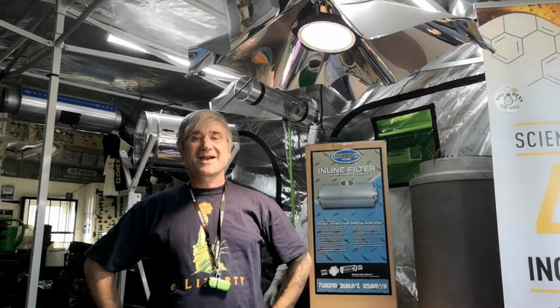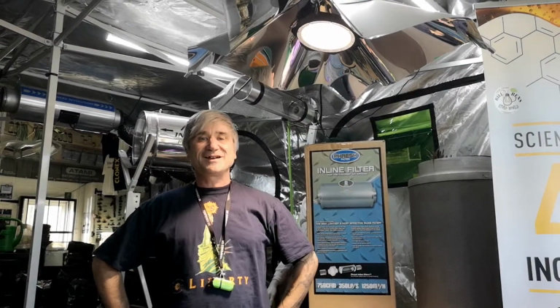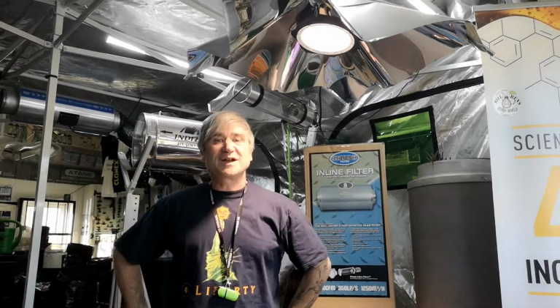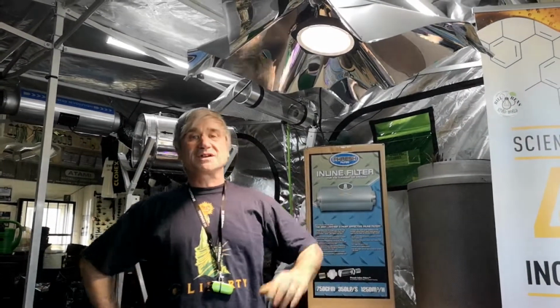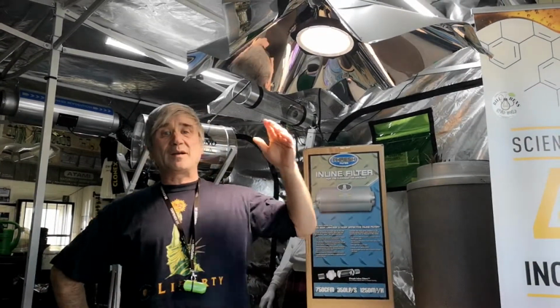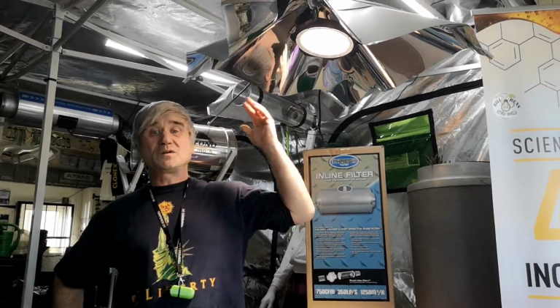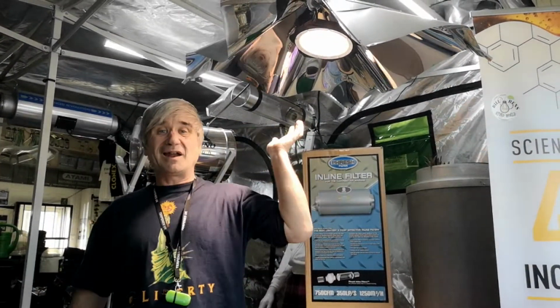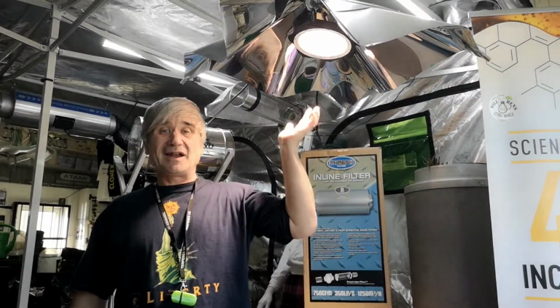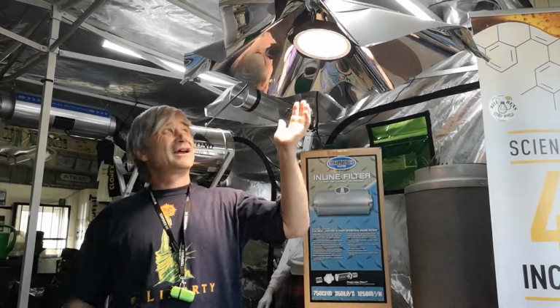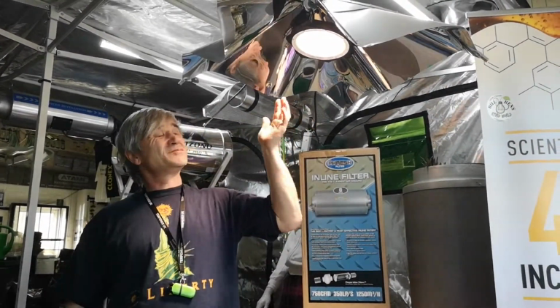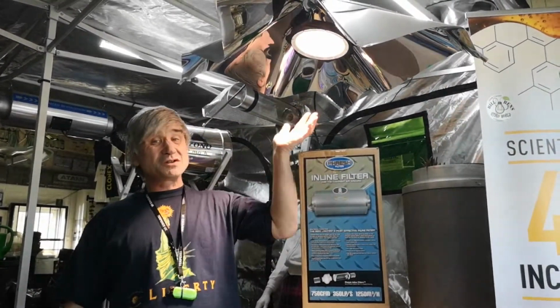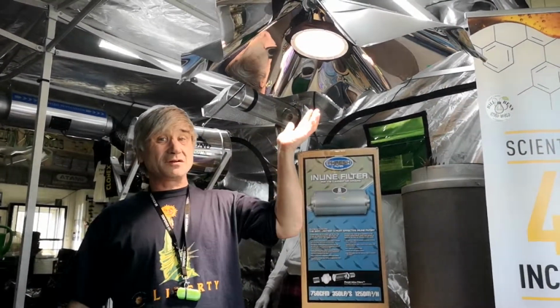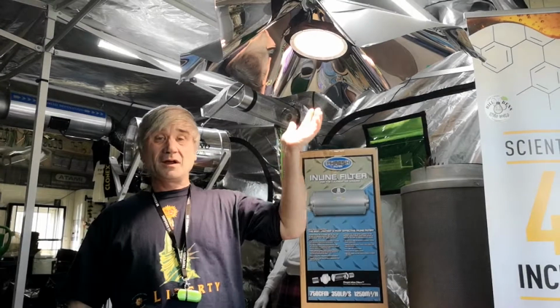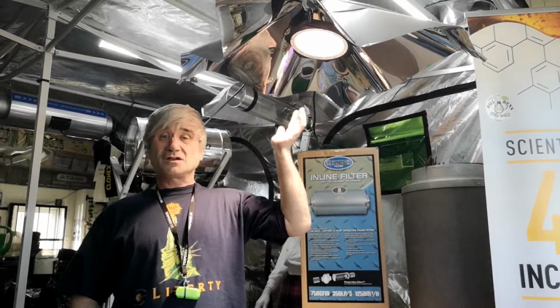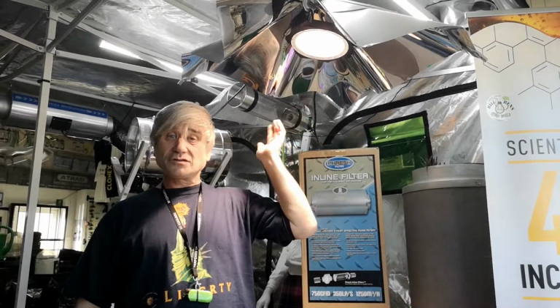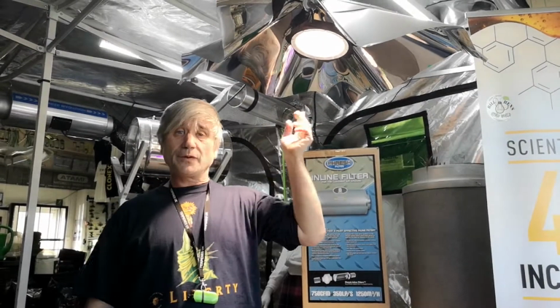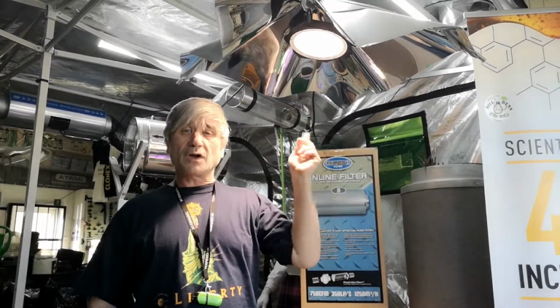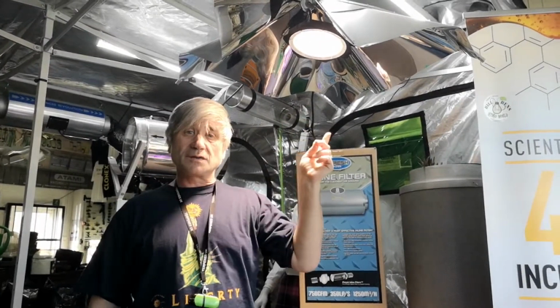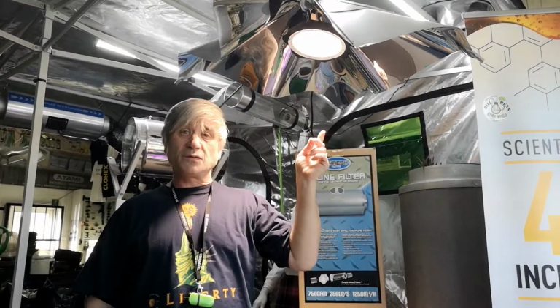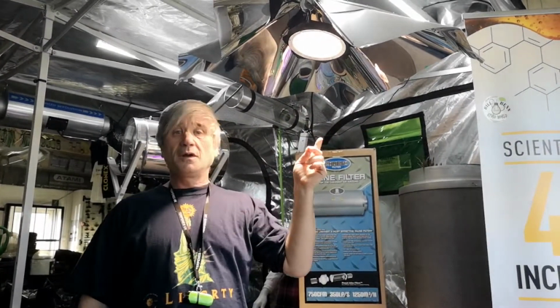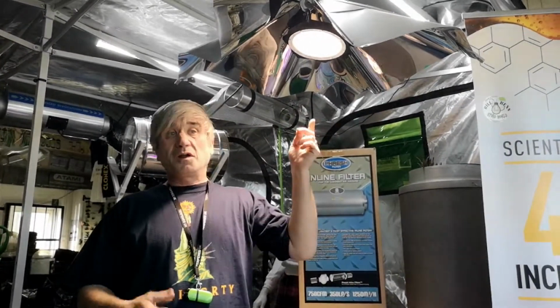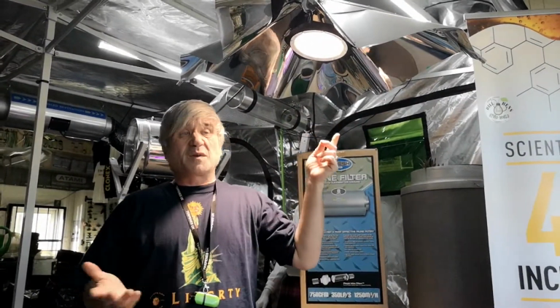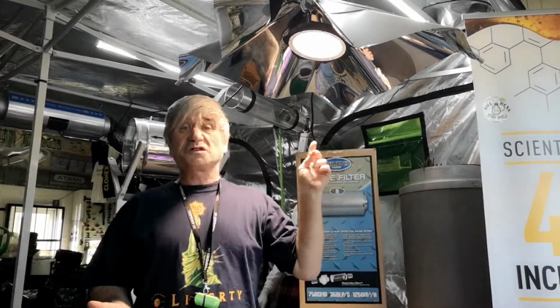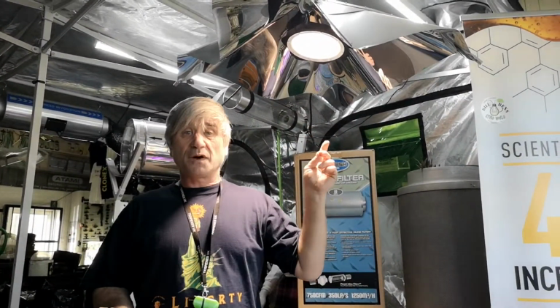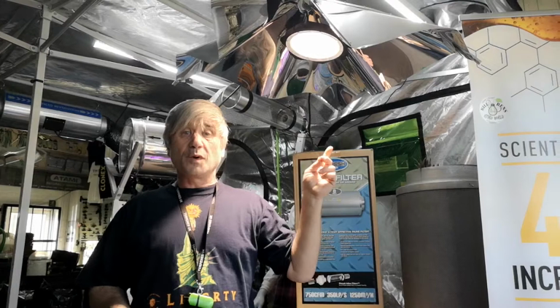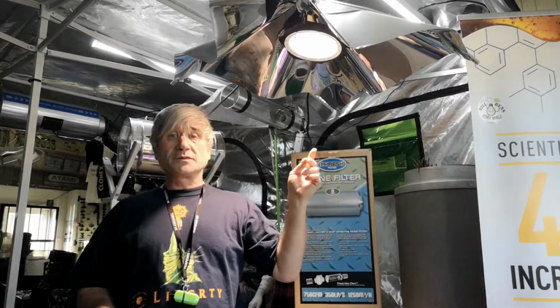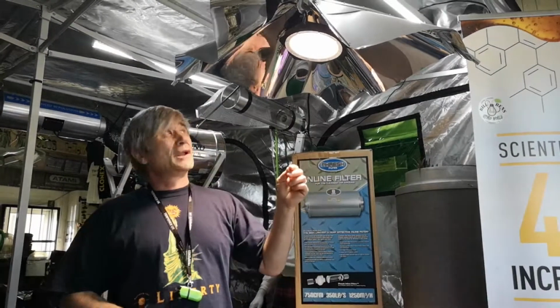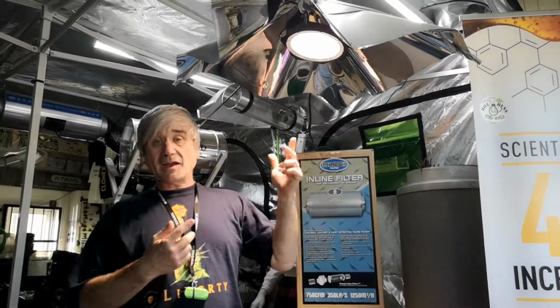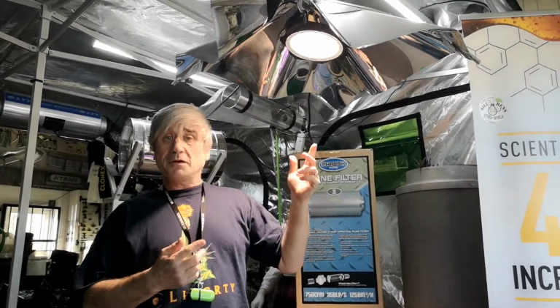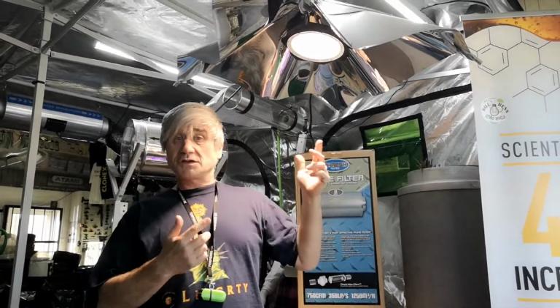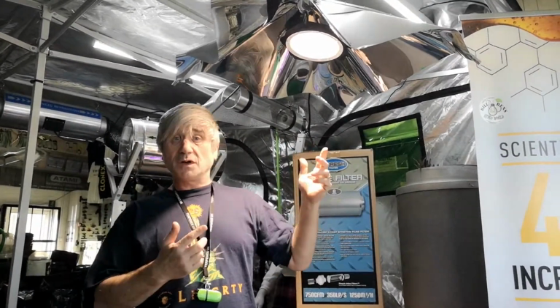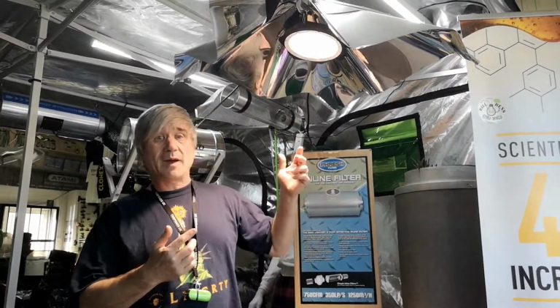Hi there, so today I want to tell you about the Photon LED. This is a modular unit that's got 144 diodes in each one, equivalent to about 125 umoles. I'll get it down and show you what it's all about.